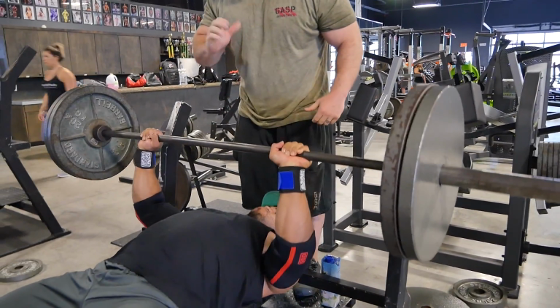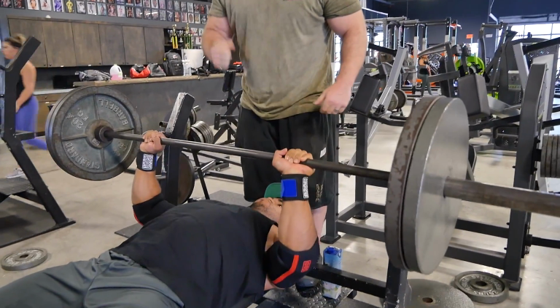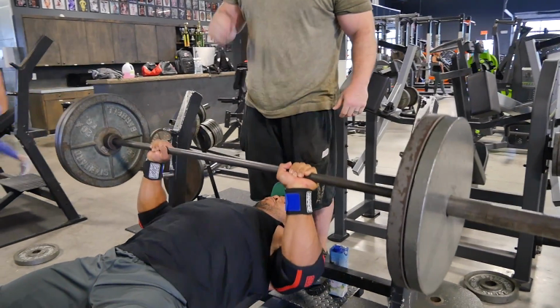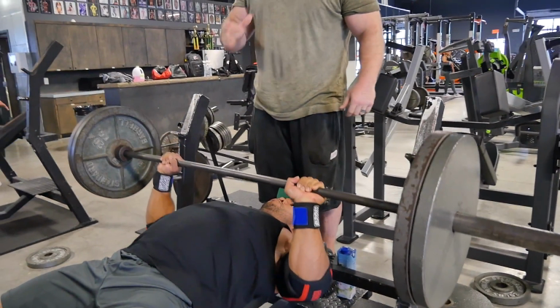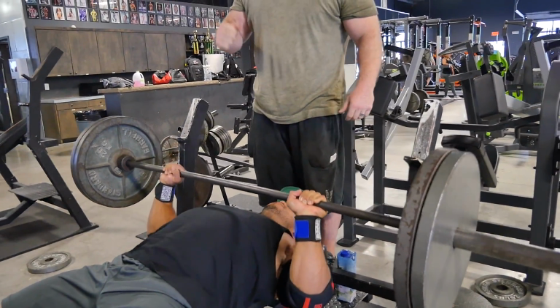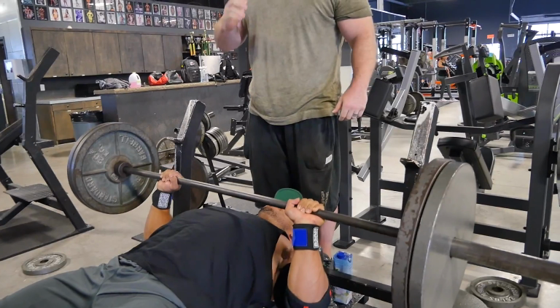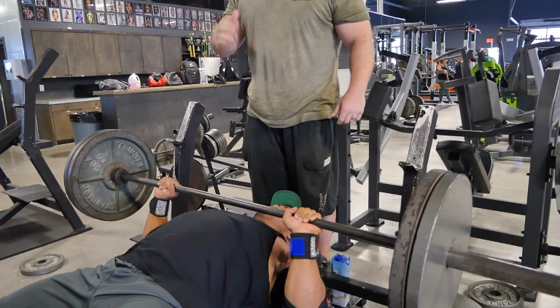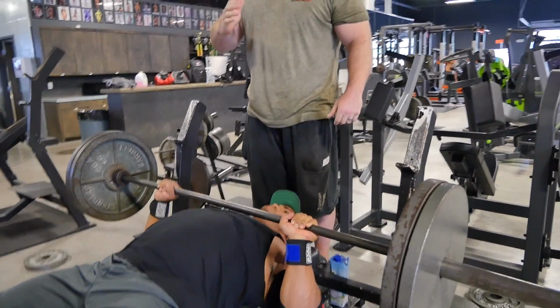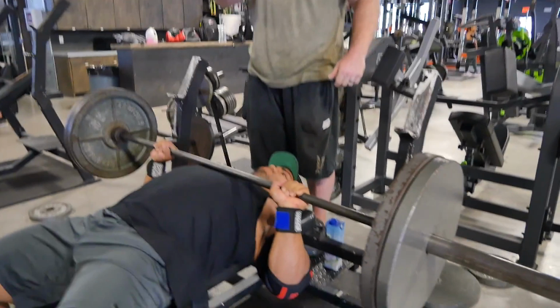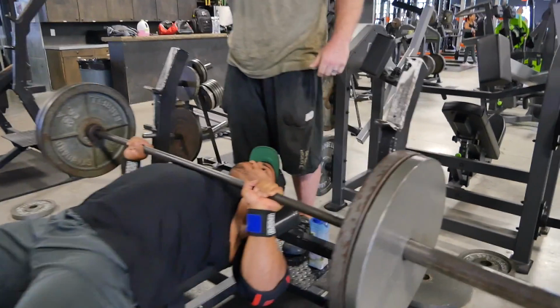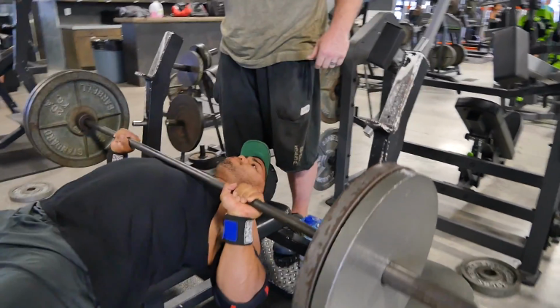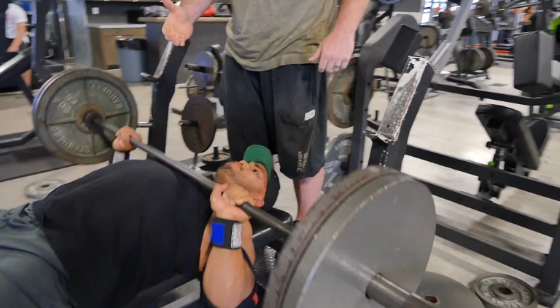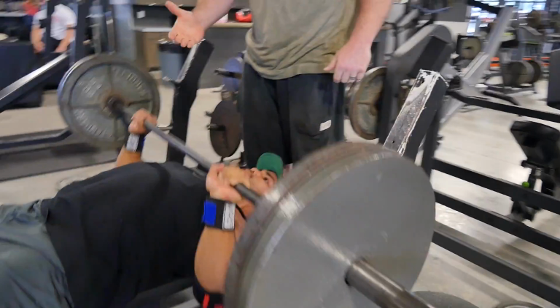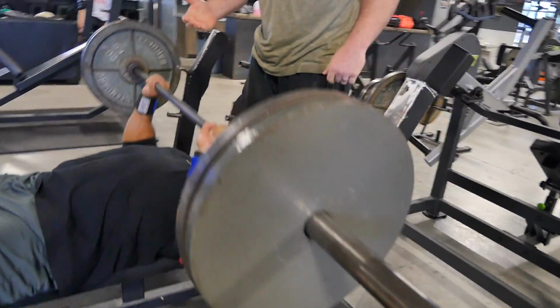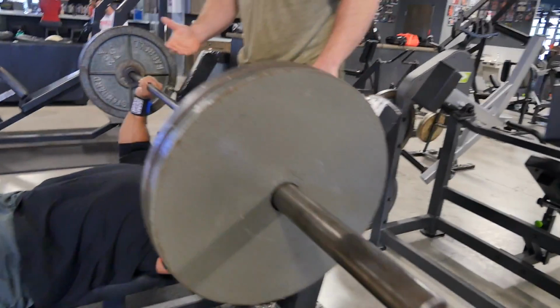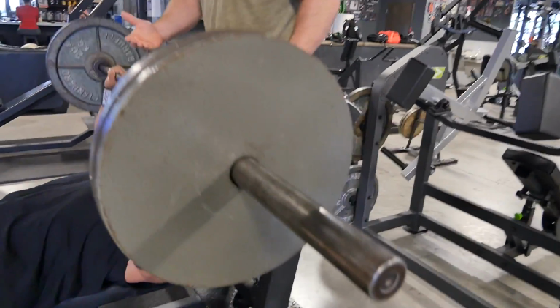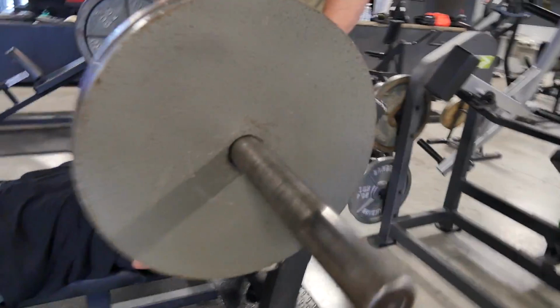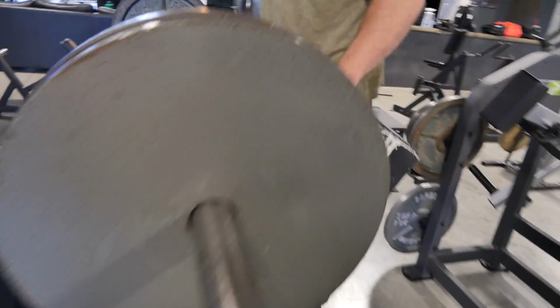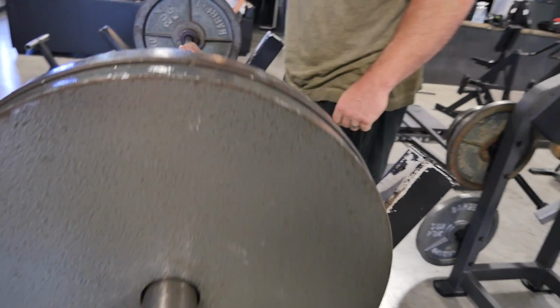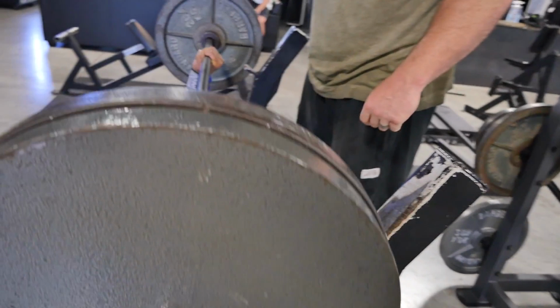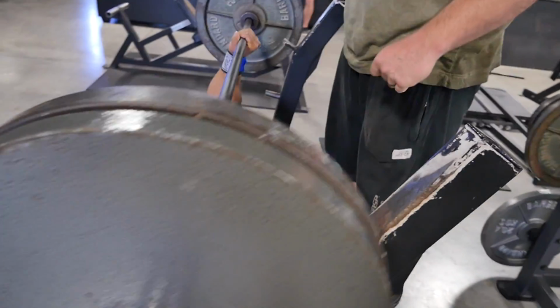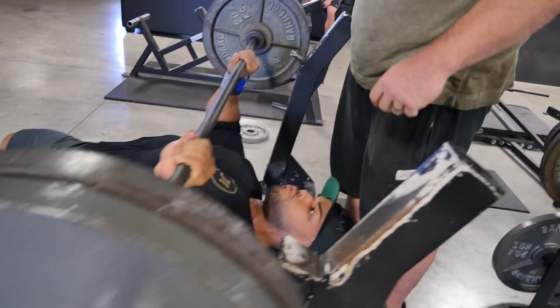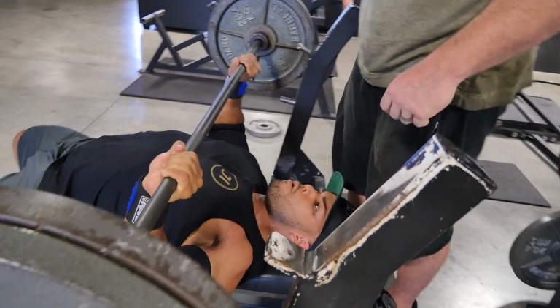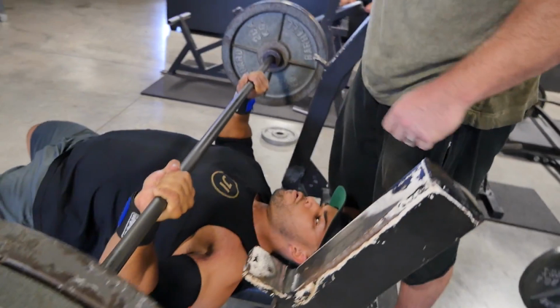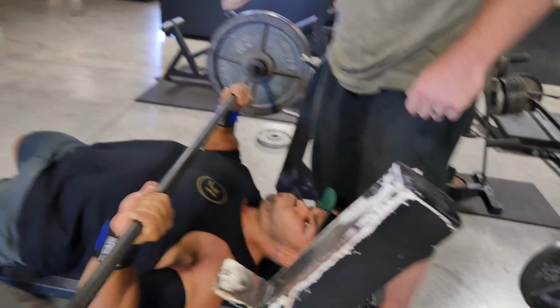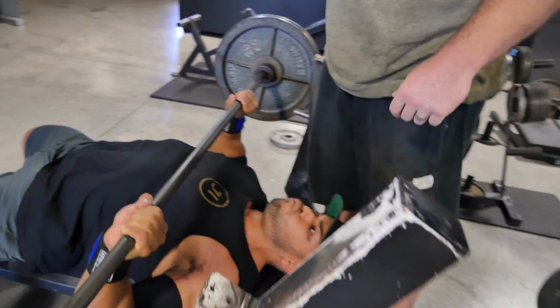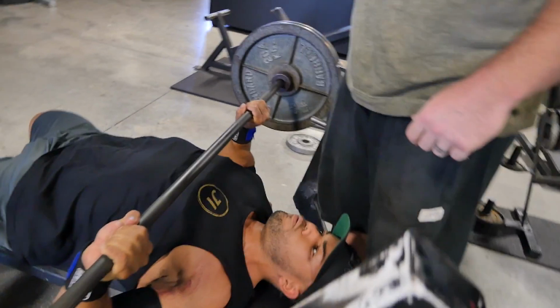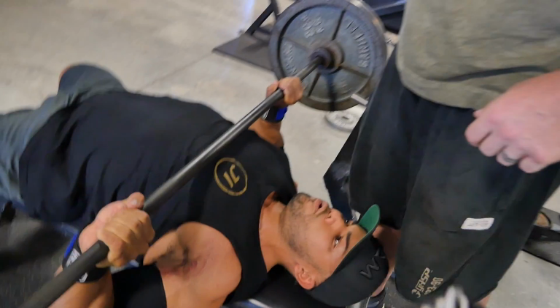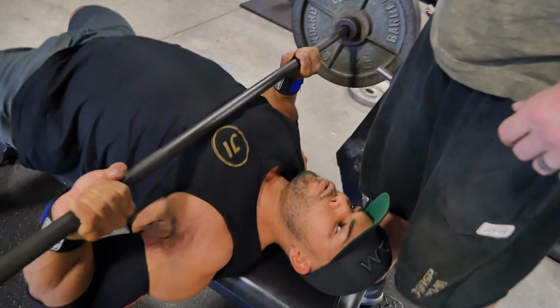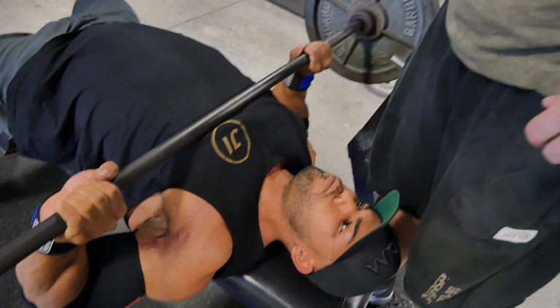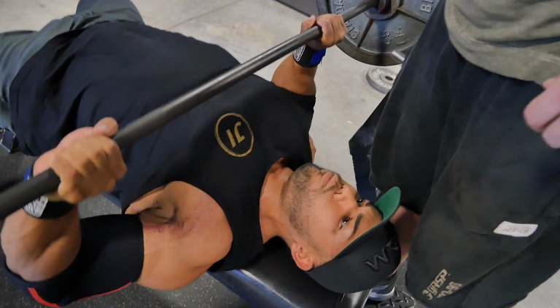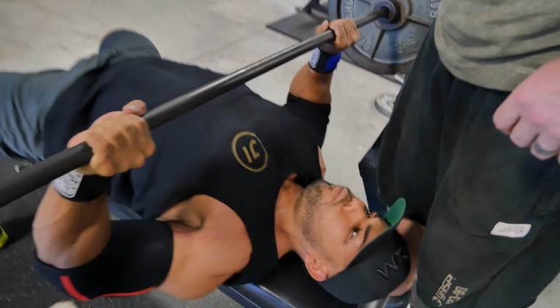Compensatory acceleration training — if you intend to move it fast, you get the explosive strength adaptations. 225 for him, explosive, maximum force. Force equals mass times acceleration. Build strength and explosive power that way.